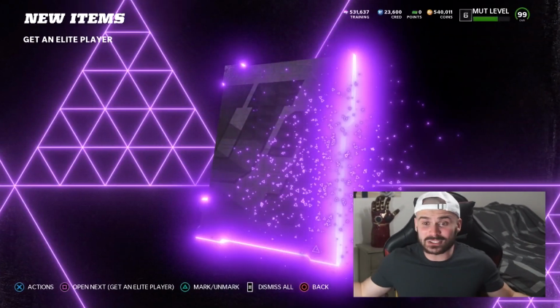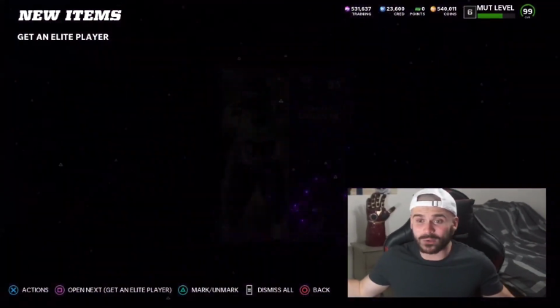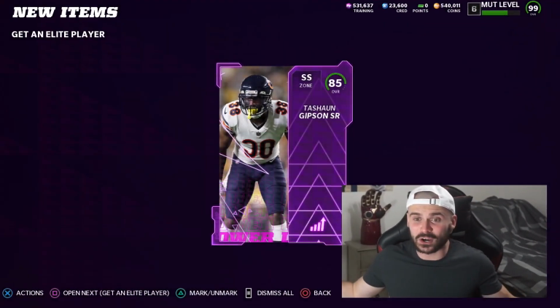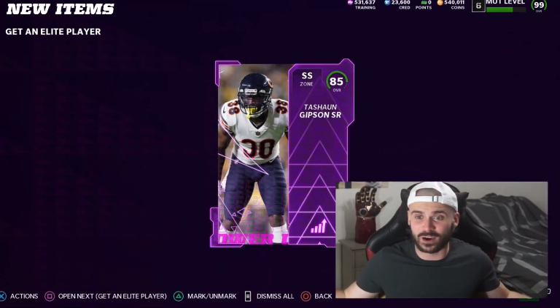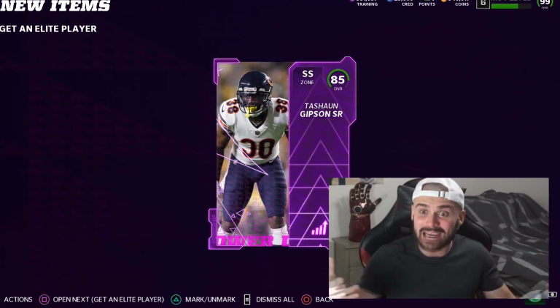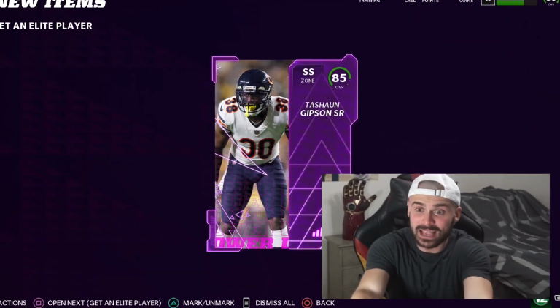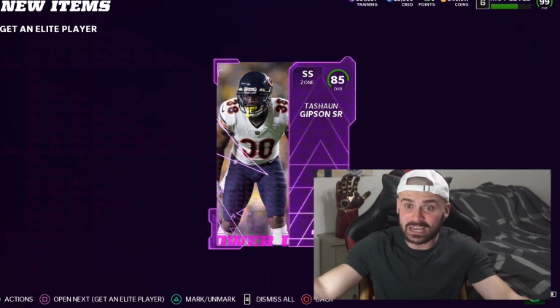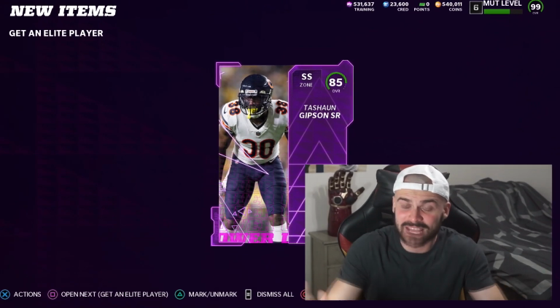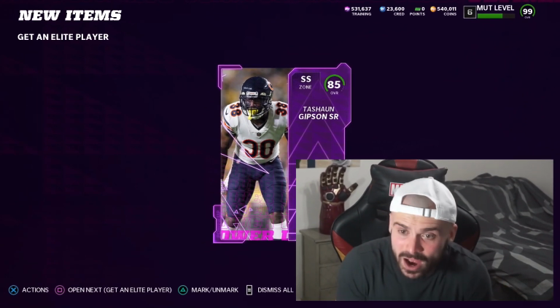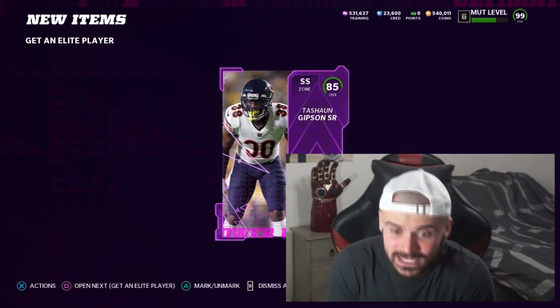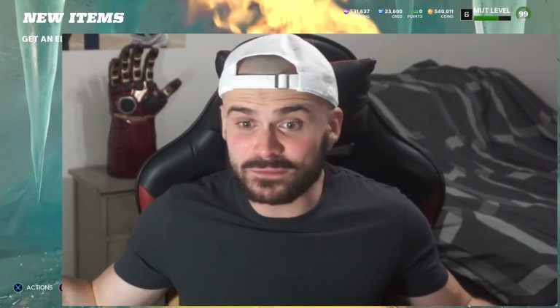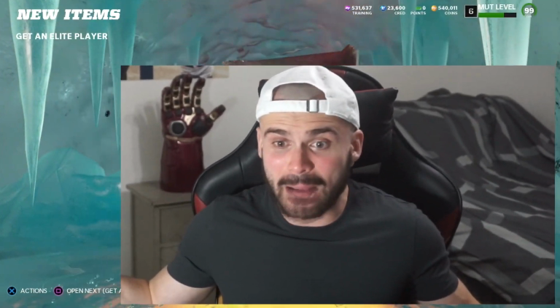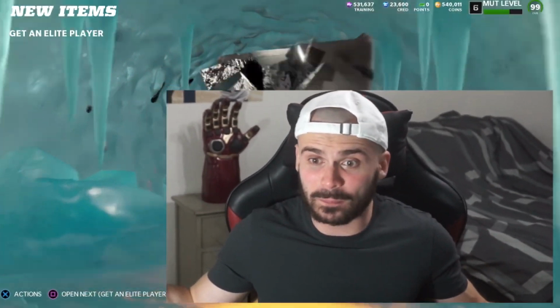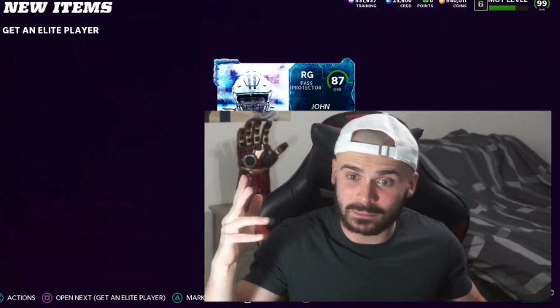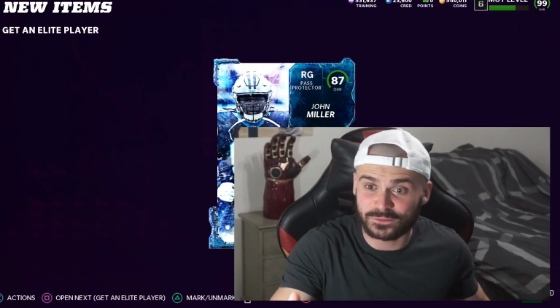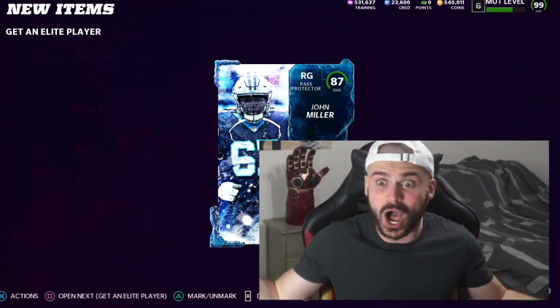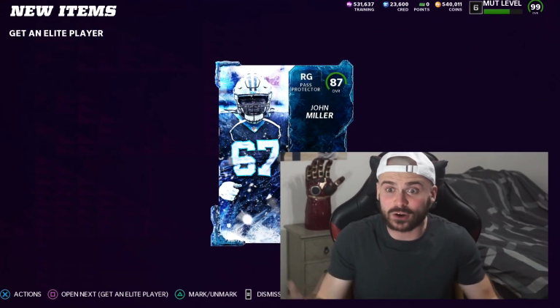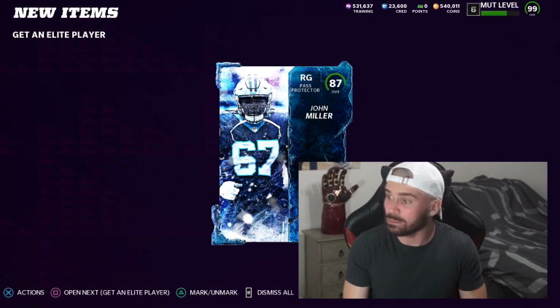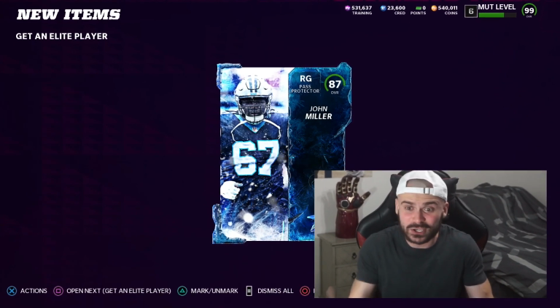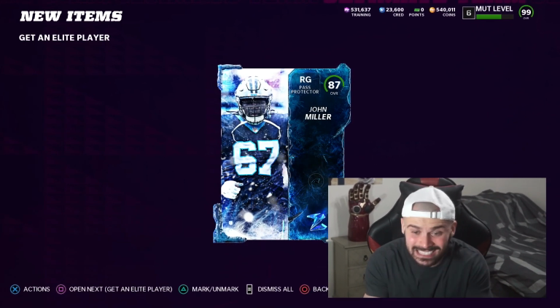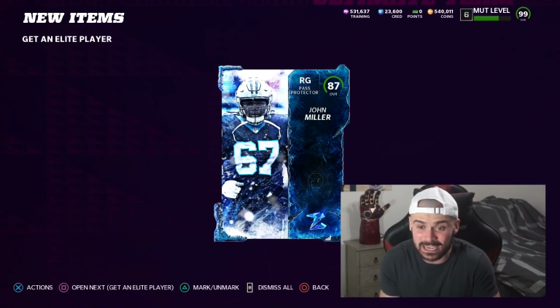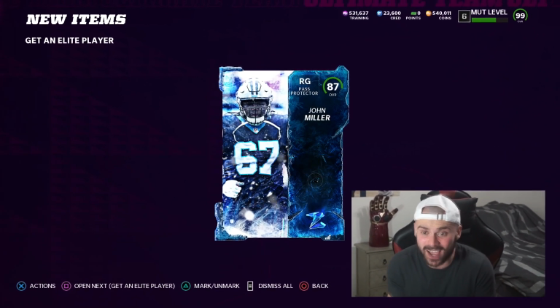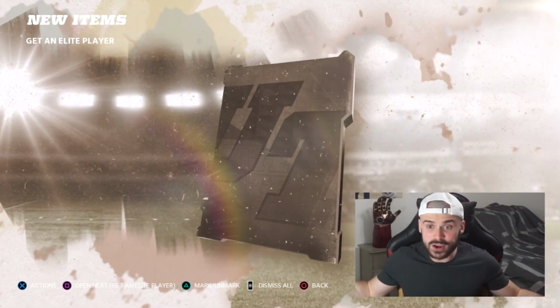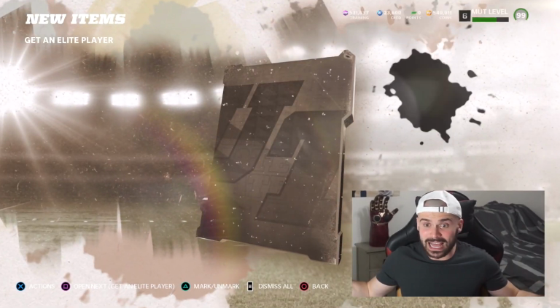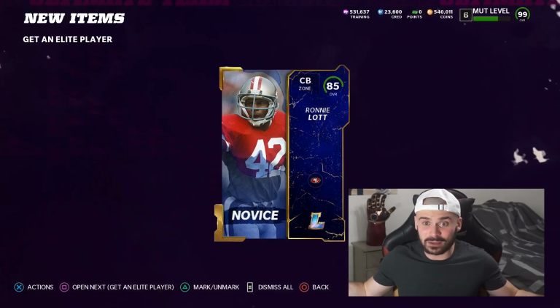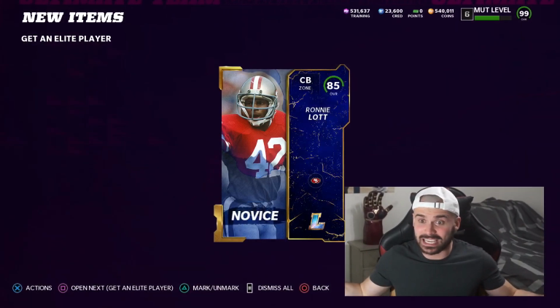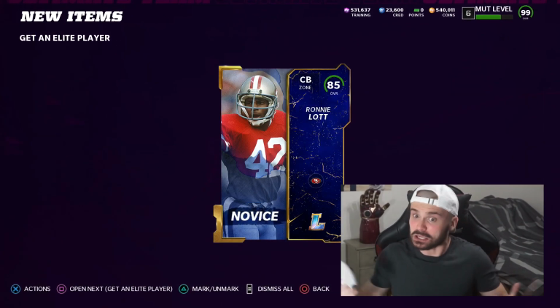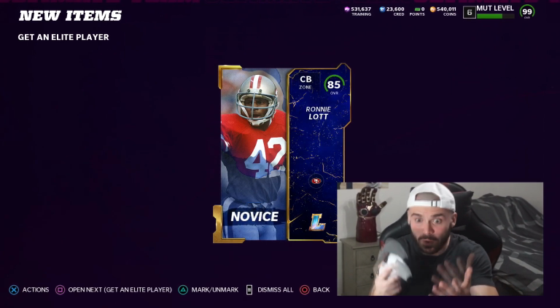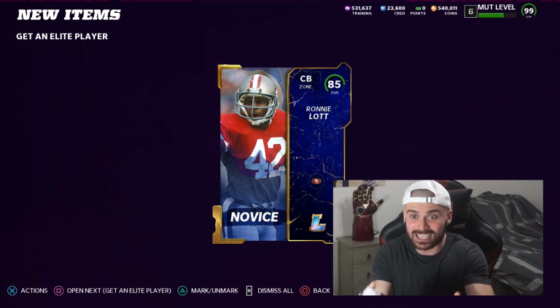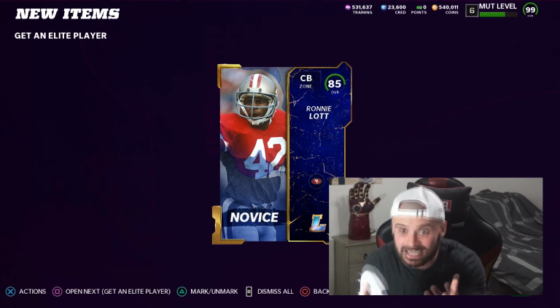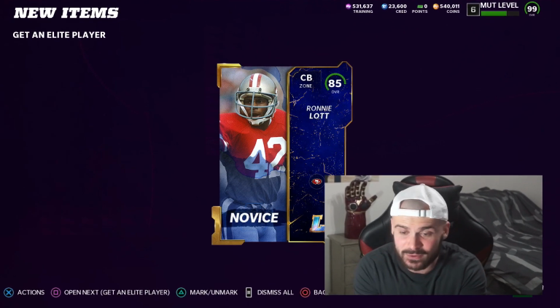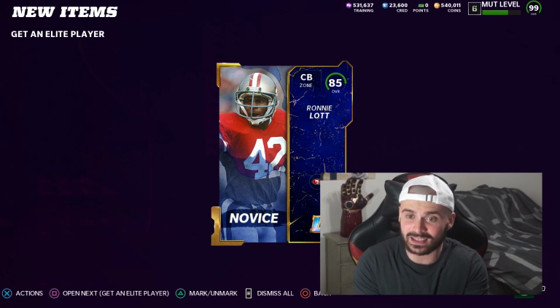These are already cooking for us, man. And right there, 85, Tayshawn Gibson. I have no problem pulling power-ups. We got a fire ice card, John Miller. This team is nuts. Another Legend Animation - can it be usable? Yes, it is. 85, Ronnie Lodge.